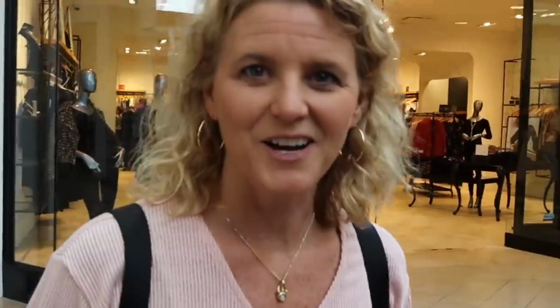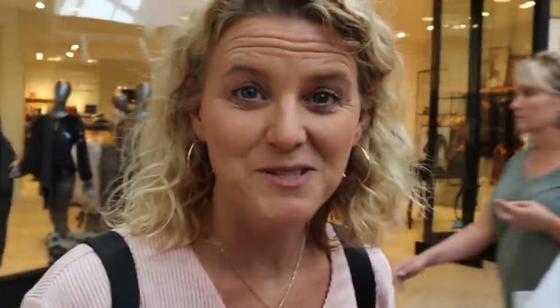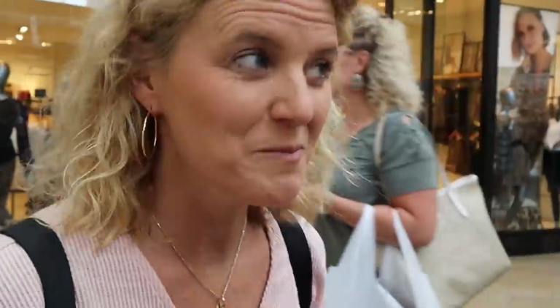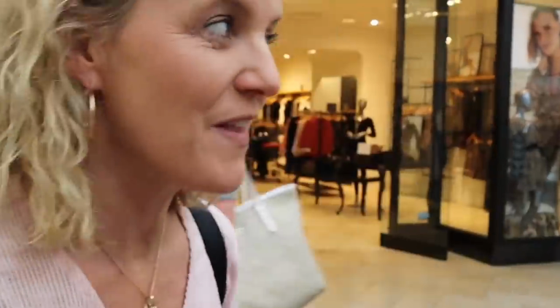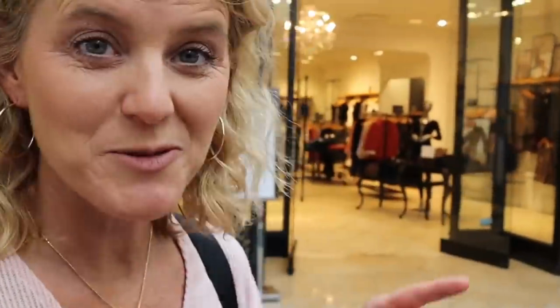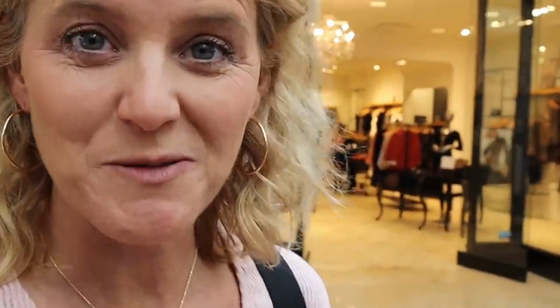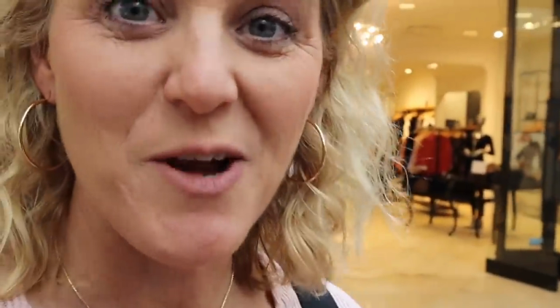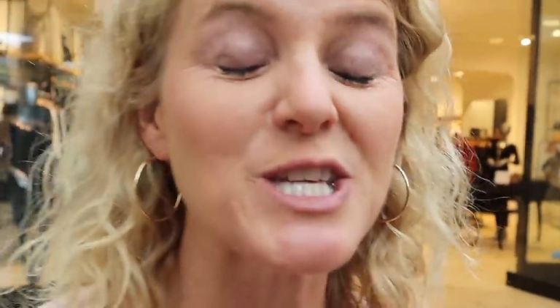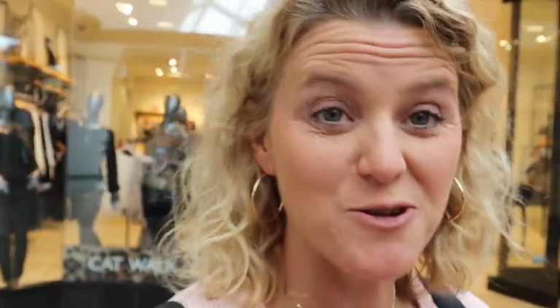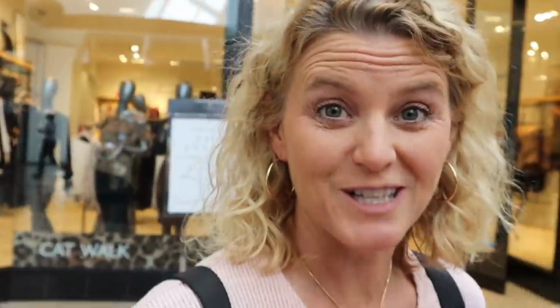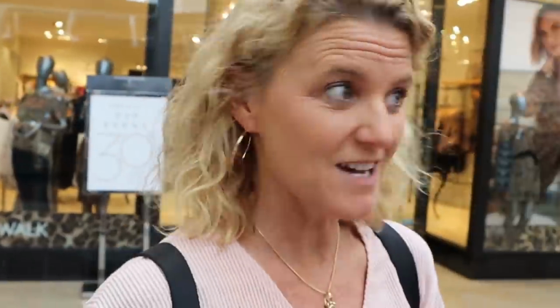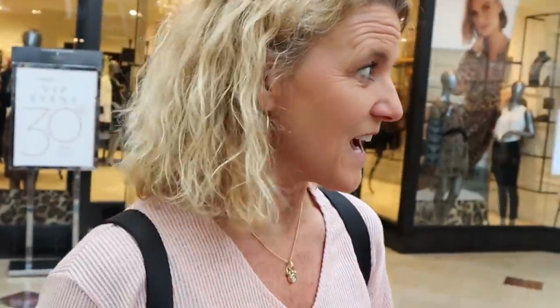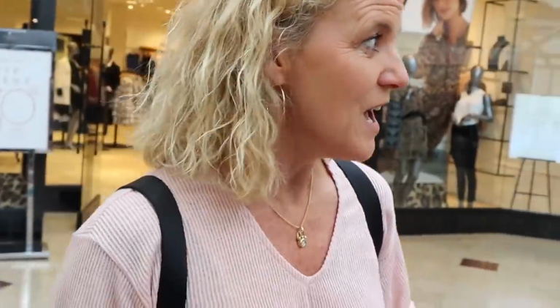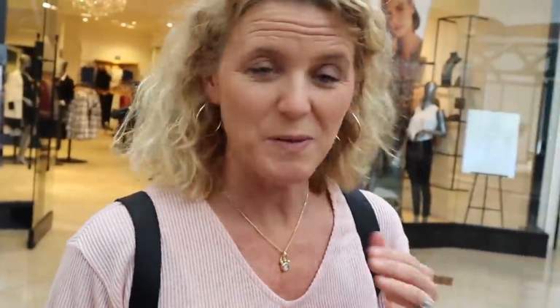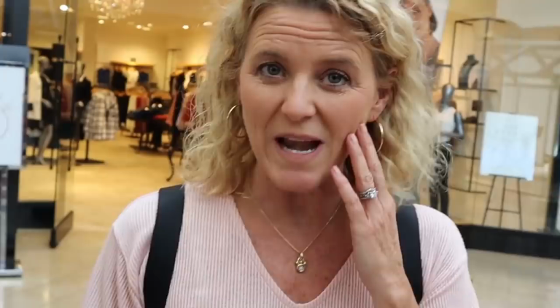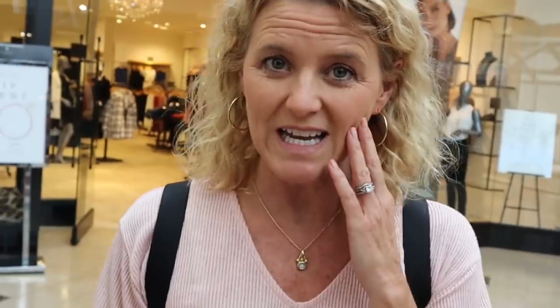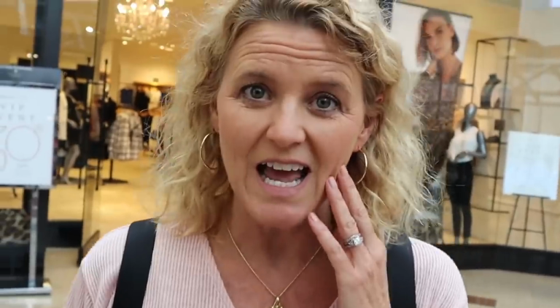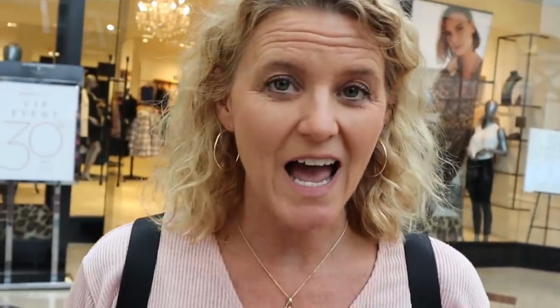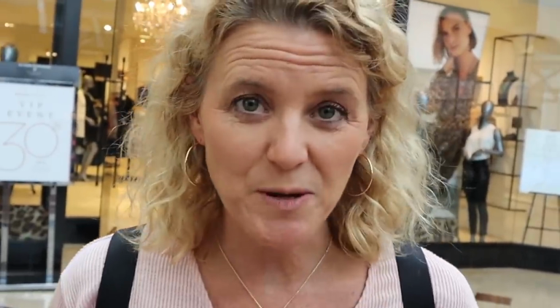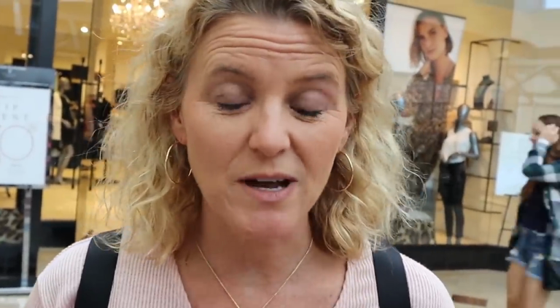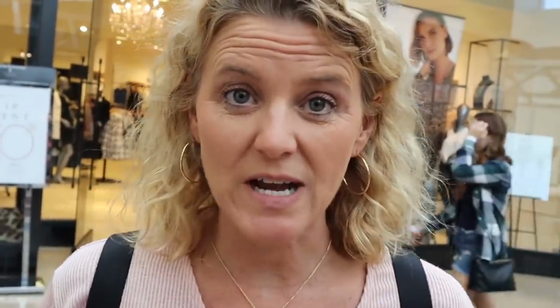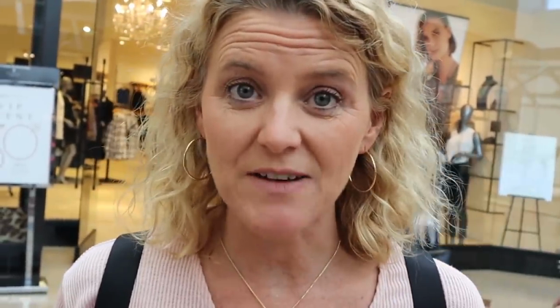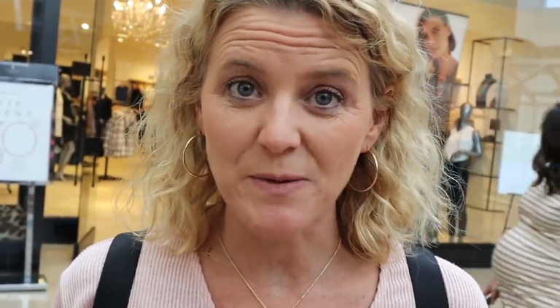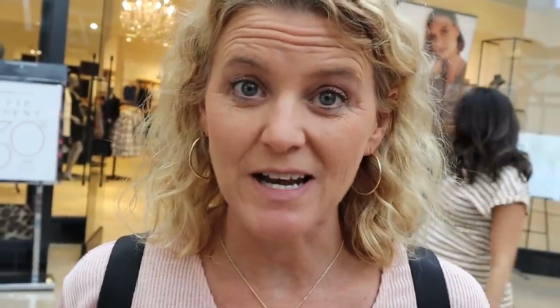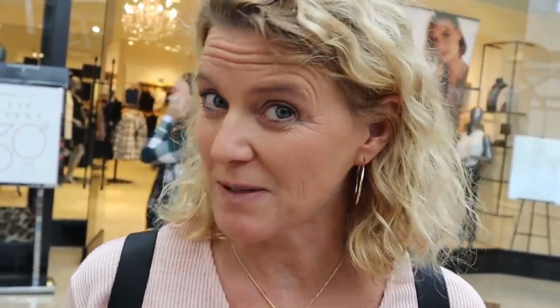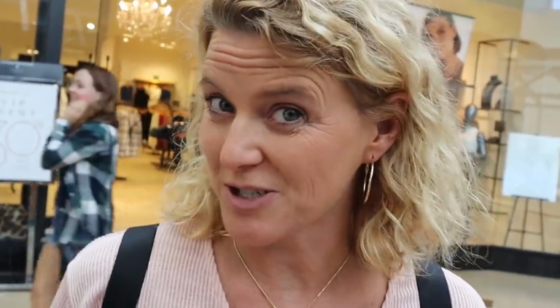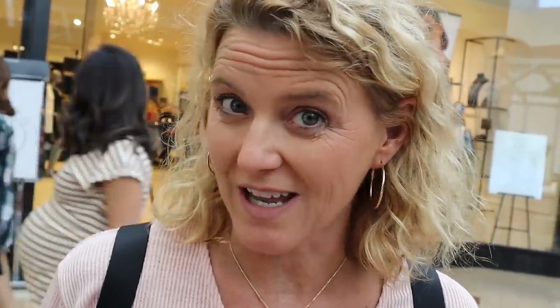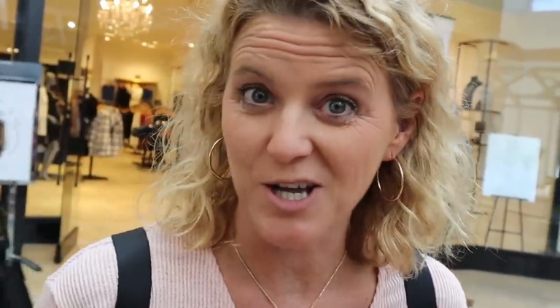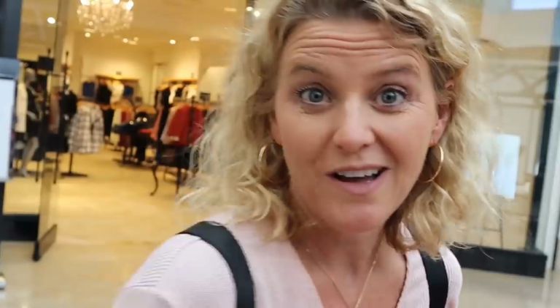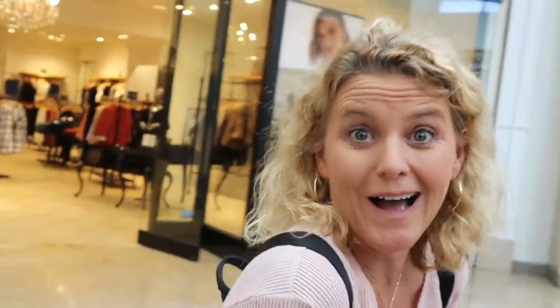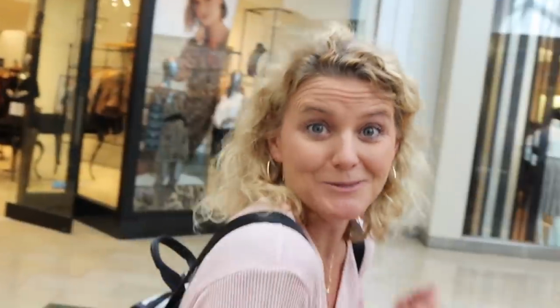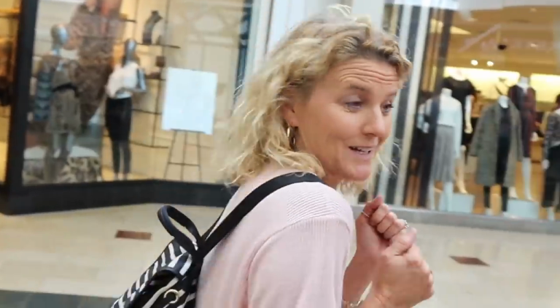Alright you guys, we're in the mall and the Apple Store is right there. There is a huge line outside — there are people waiting to get in. I have an appointment so I have no idea if I have to wait in the line or if I'm allowed to just walk in. Wish me luck.